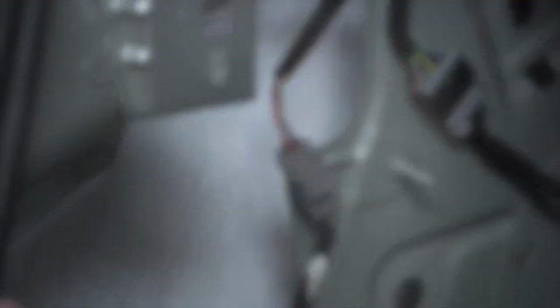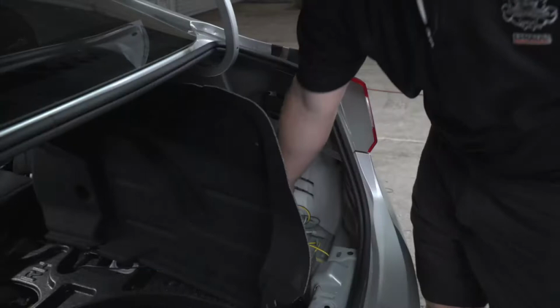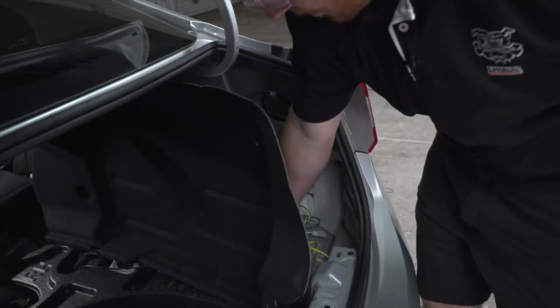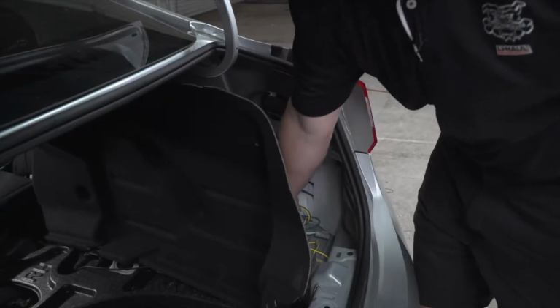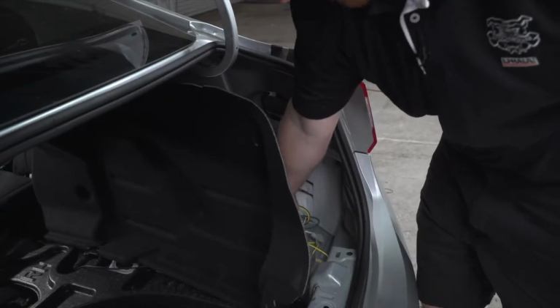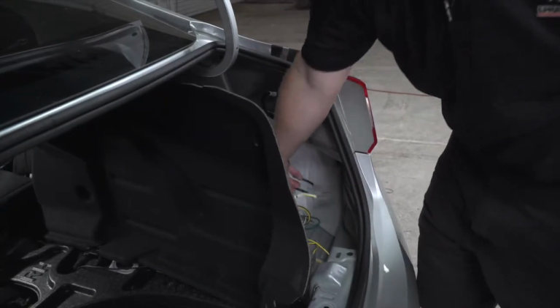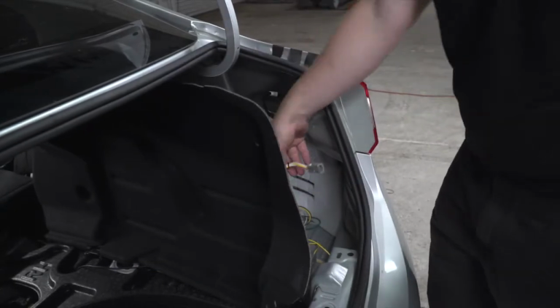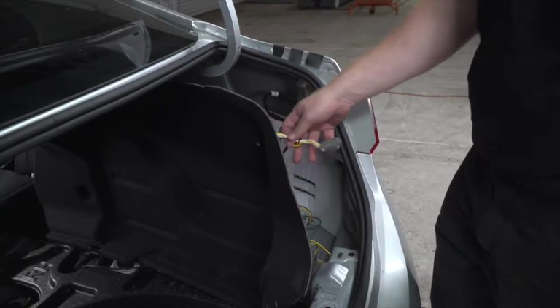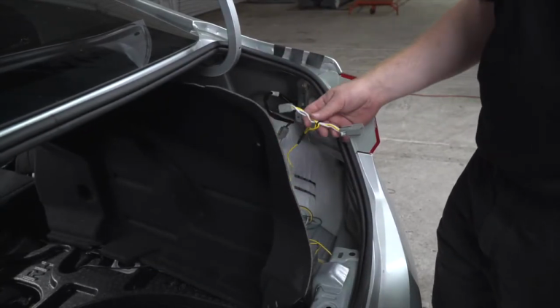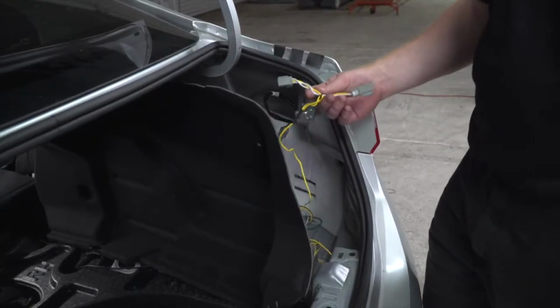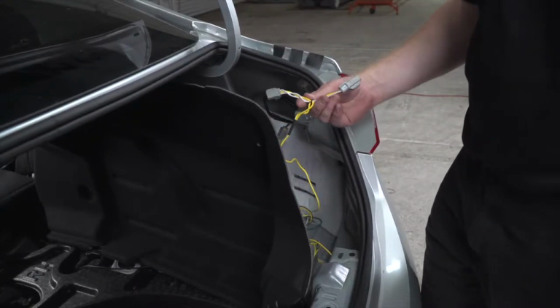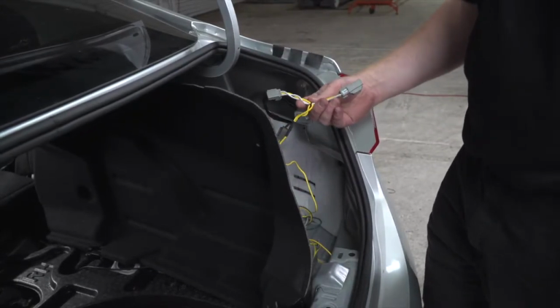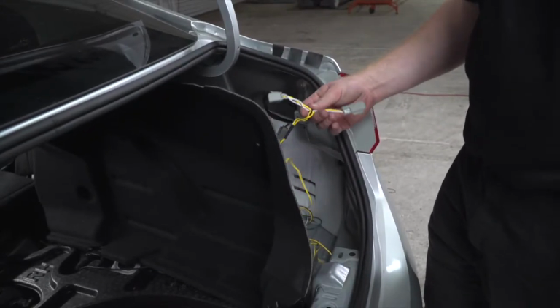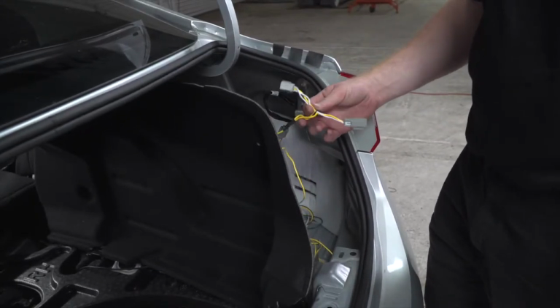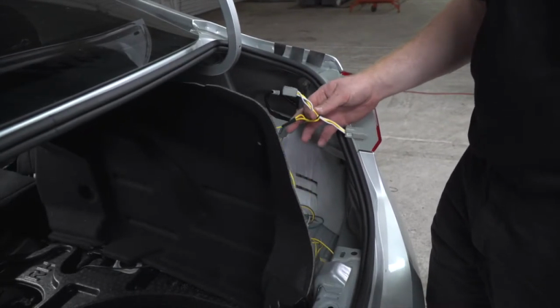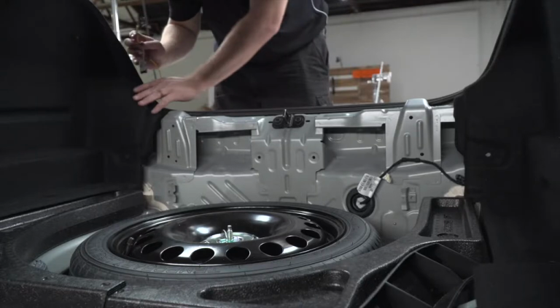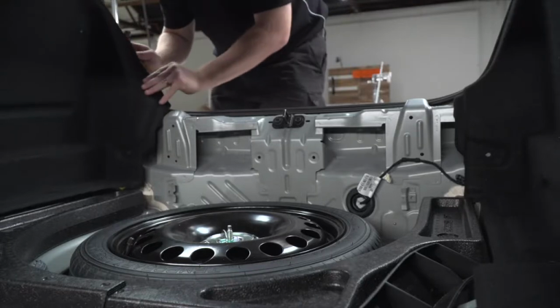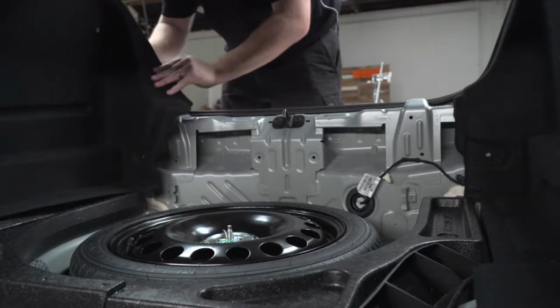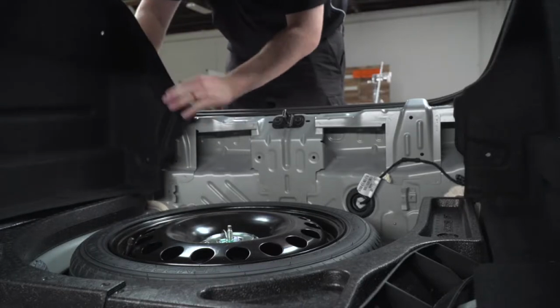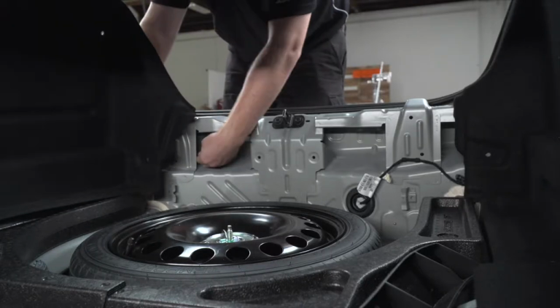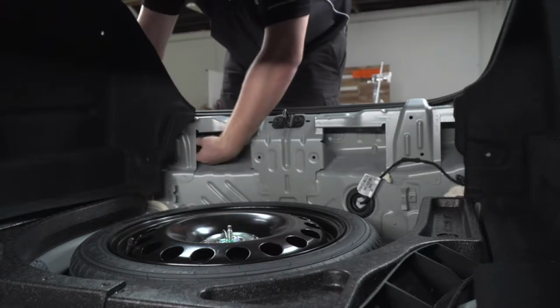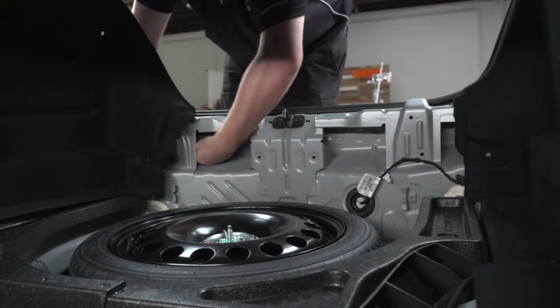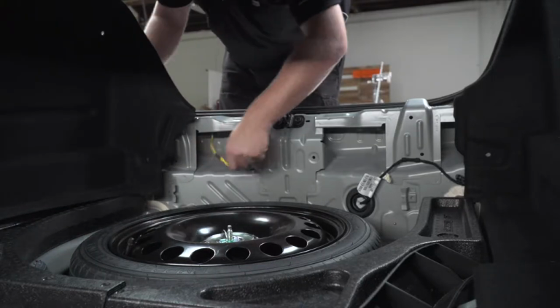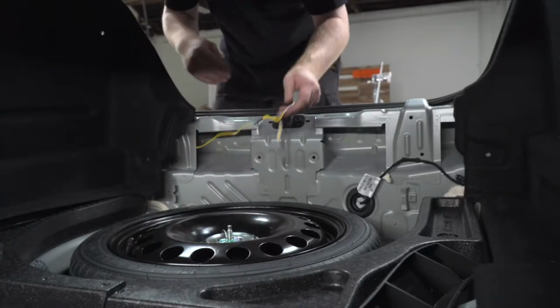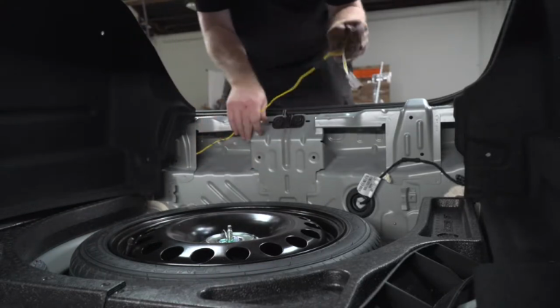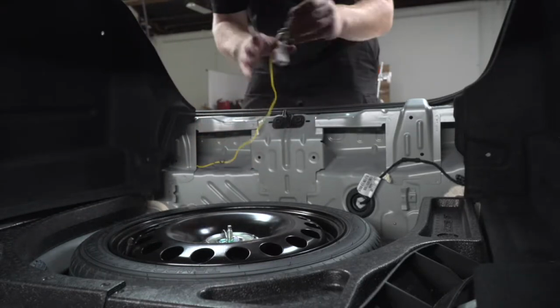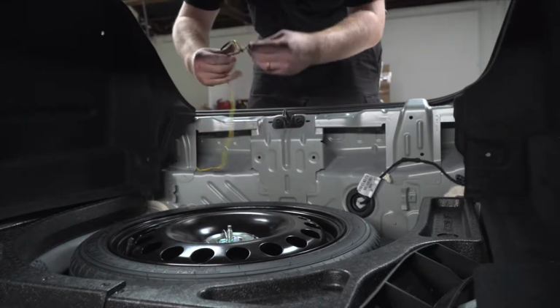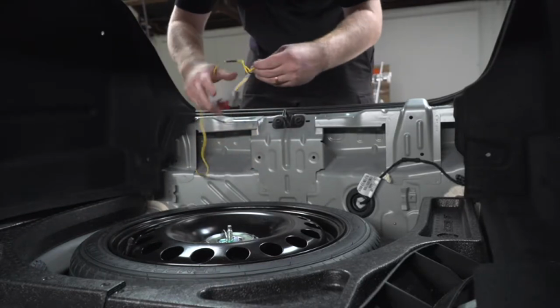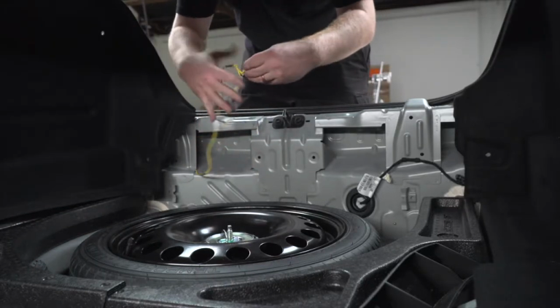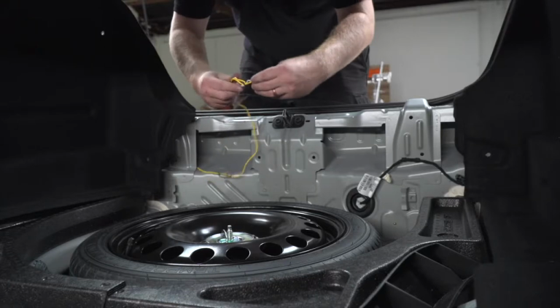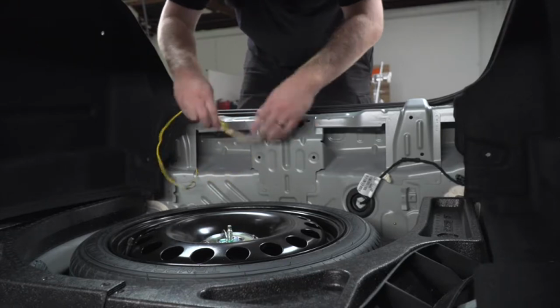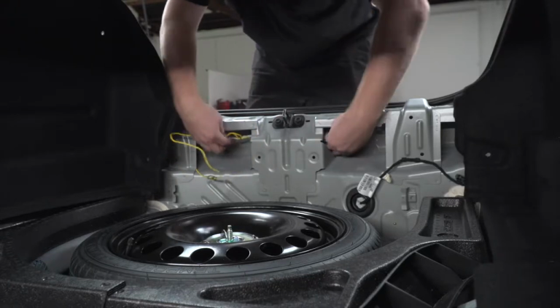Back here on the passenger side, we're going to go ahead and take the T-connector with the yellow wire and we're going to run it through the center metal panel support towards our driver's side.